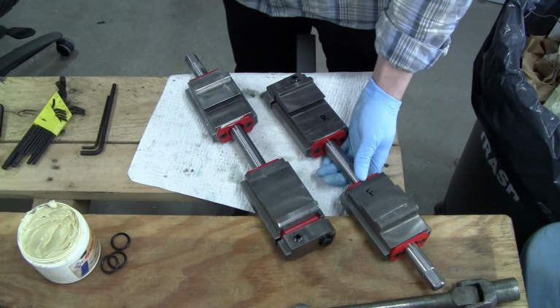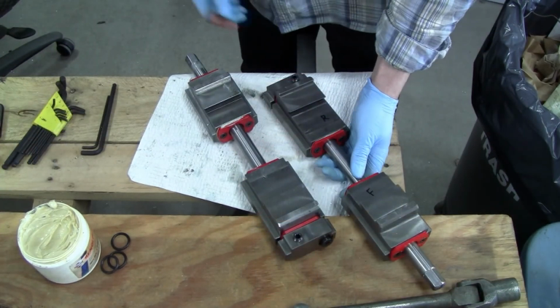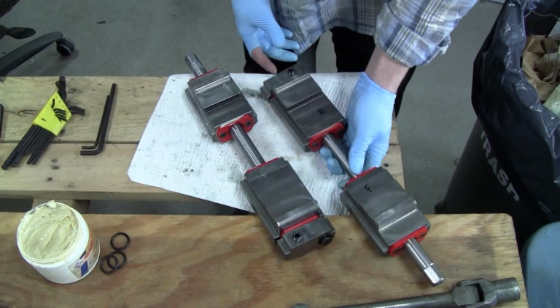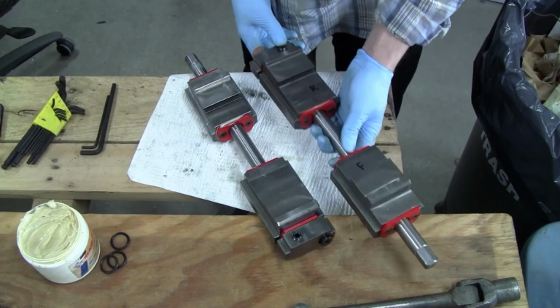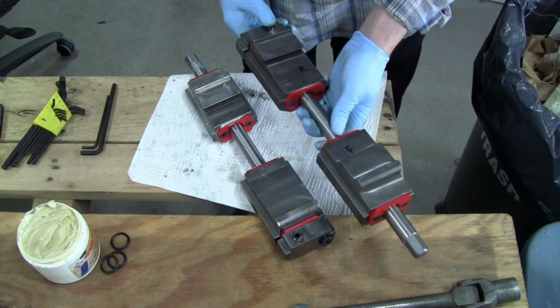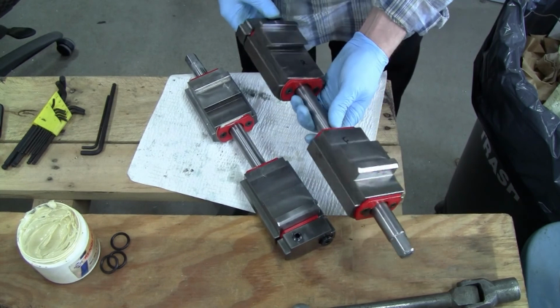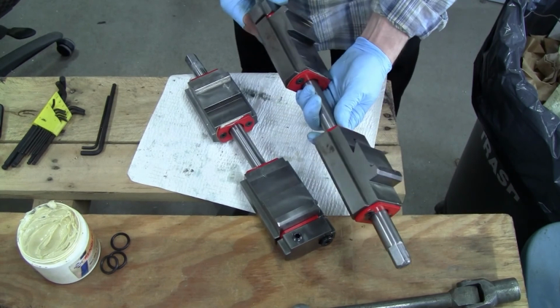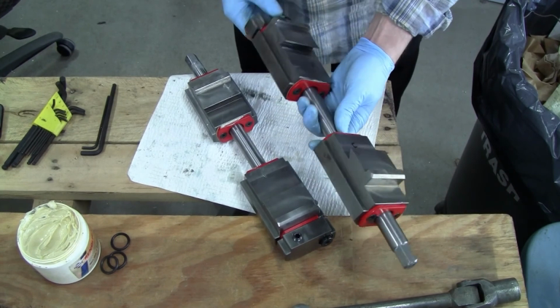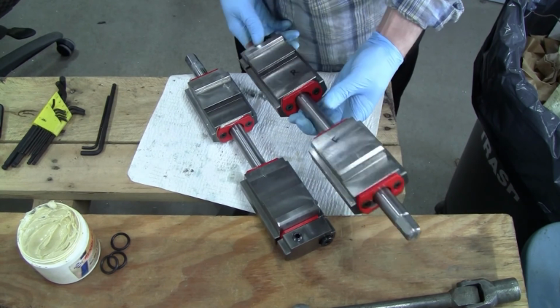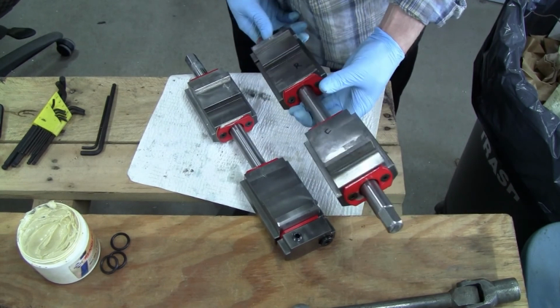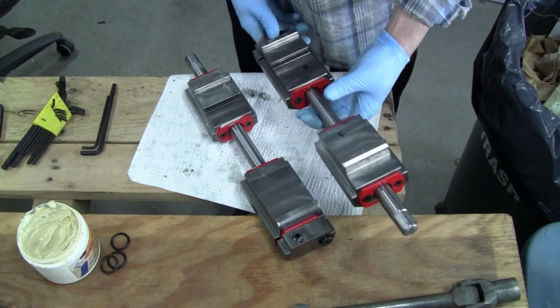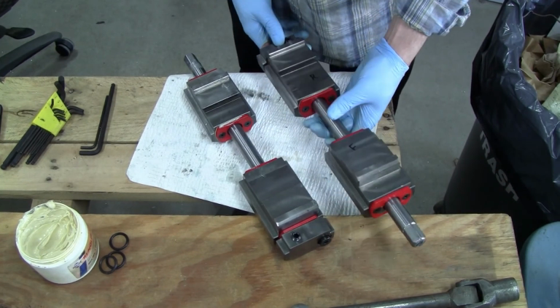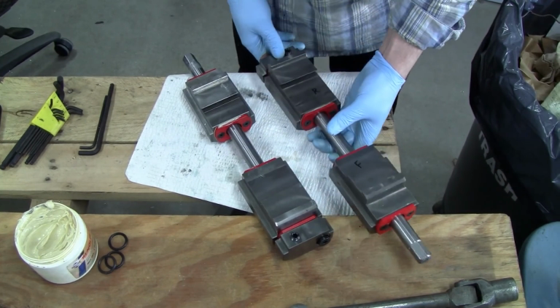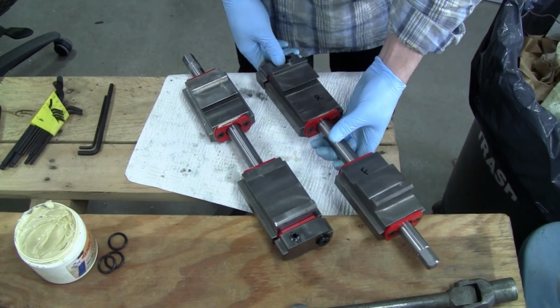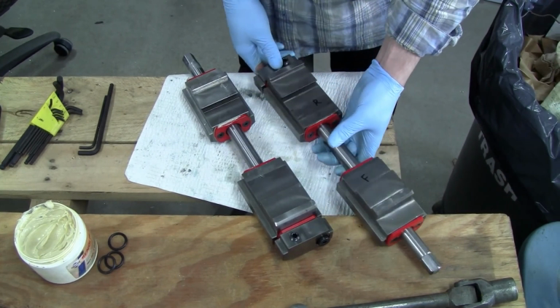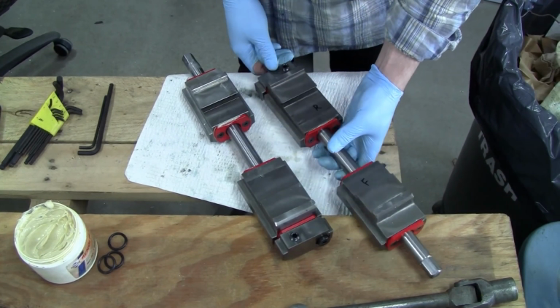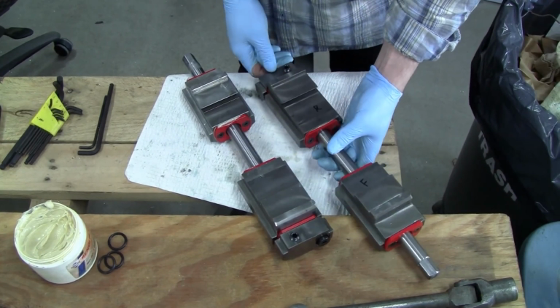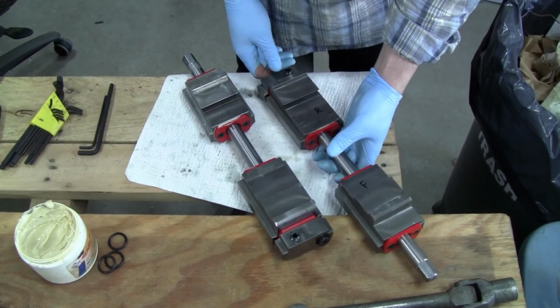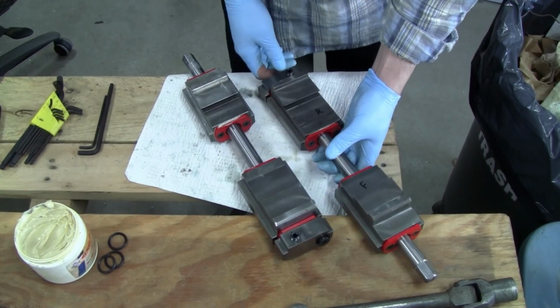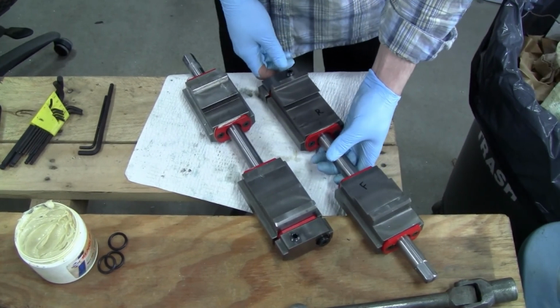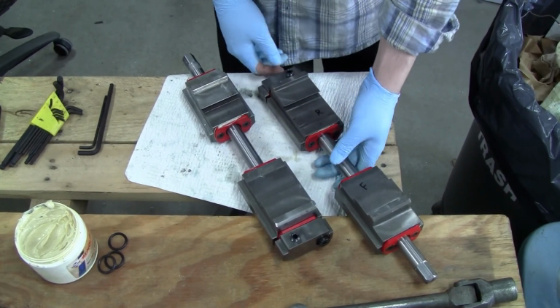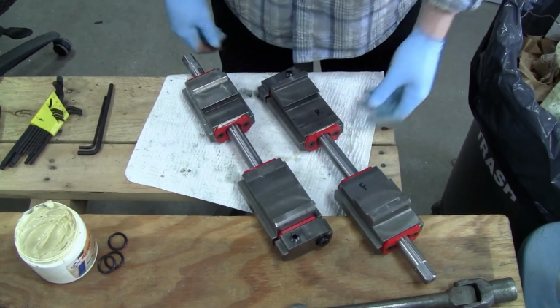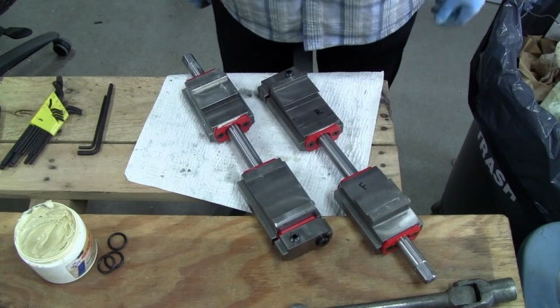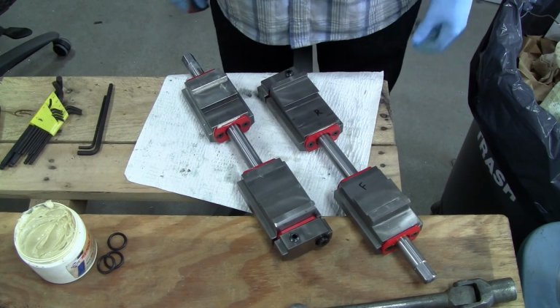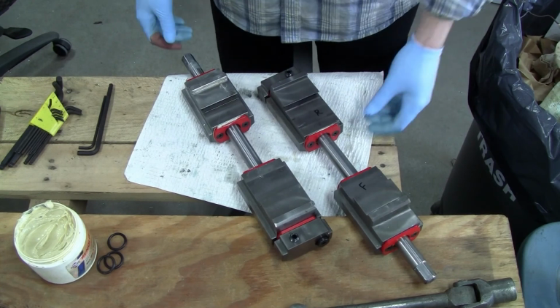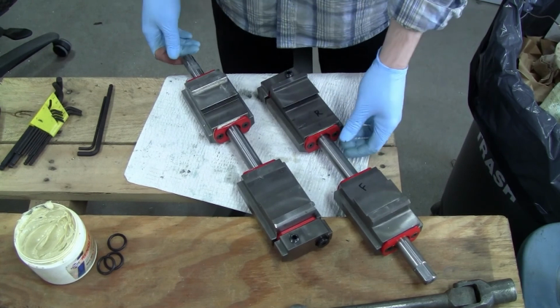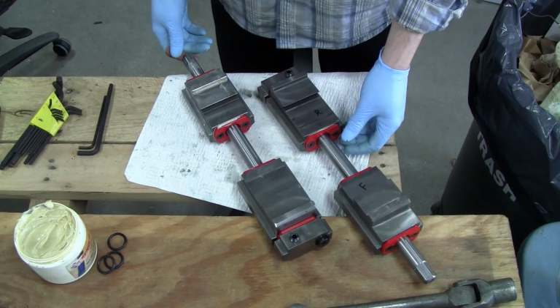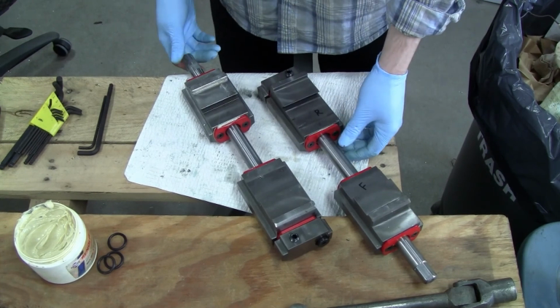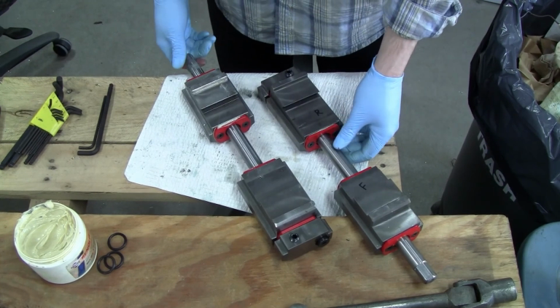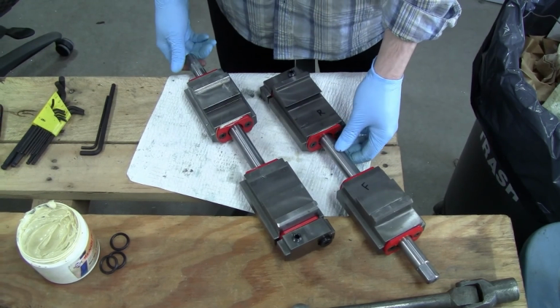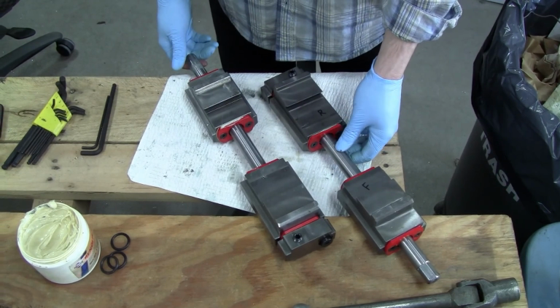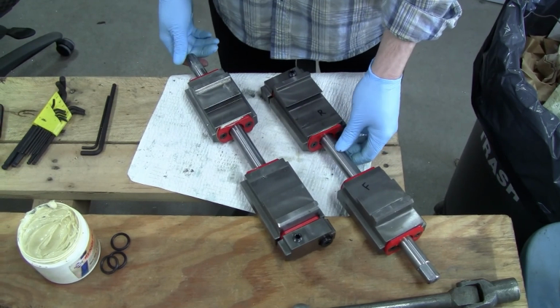I have both jaw carriers fully assembled and ready to go, so I'm going to get back to work. Hopefully you found this video useful. Thanks for watching.